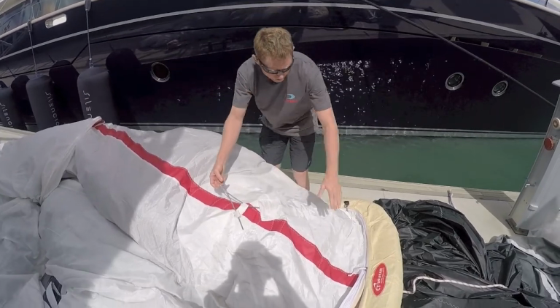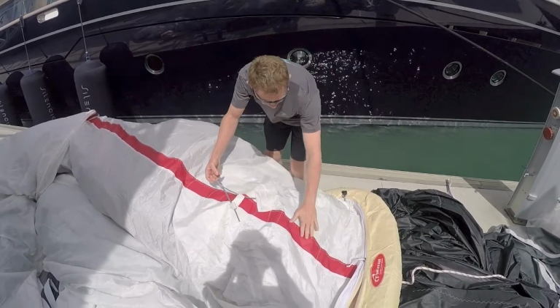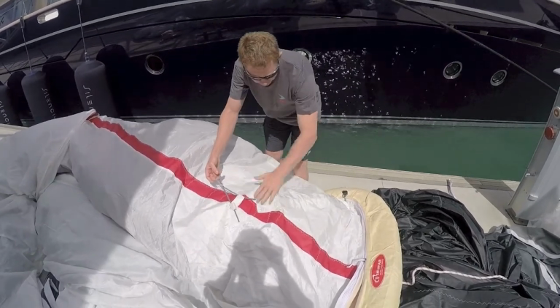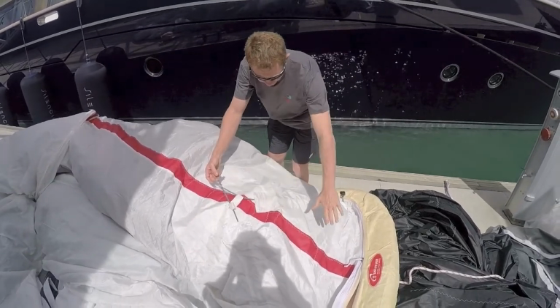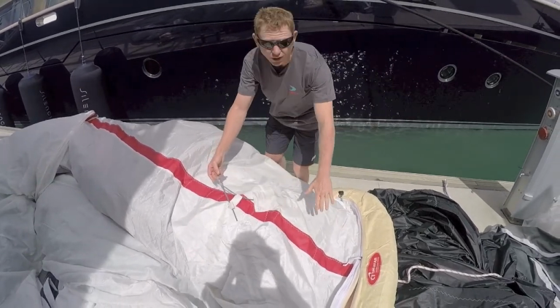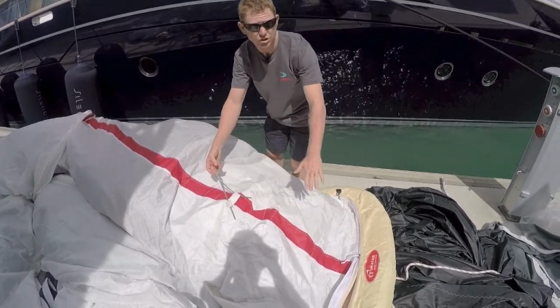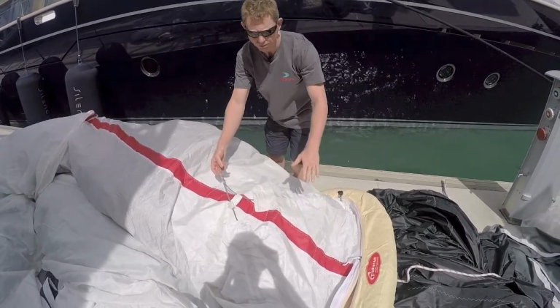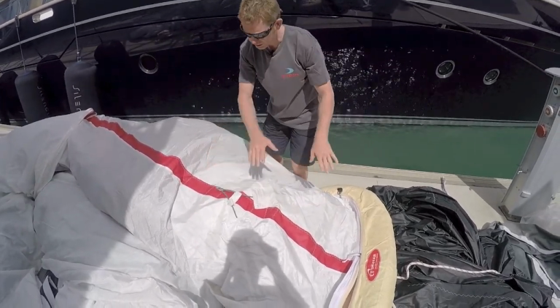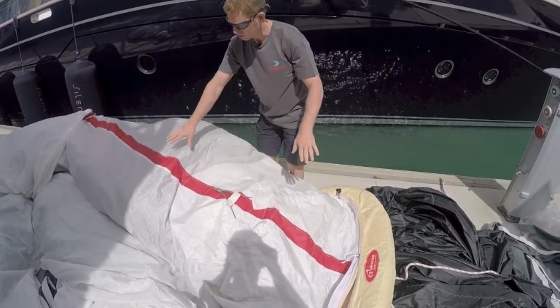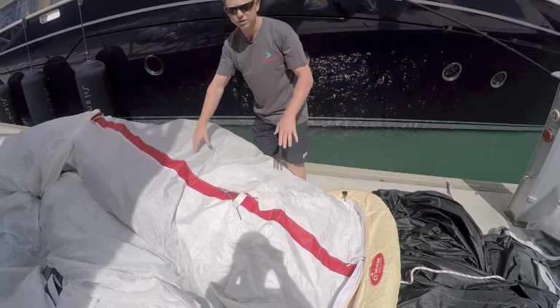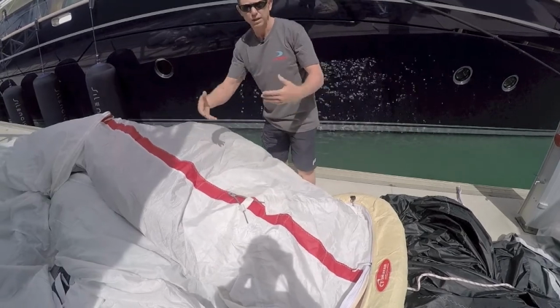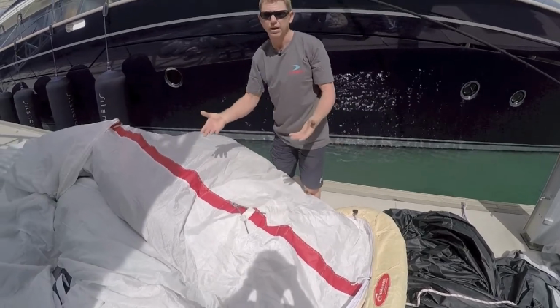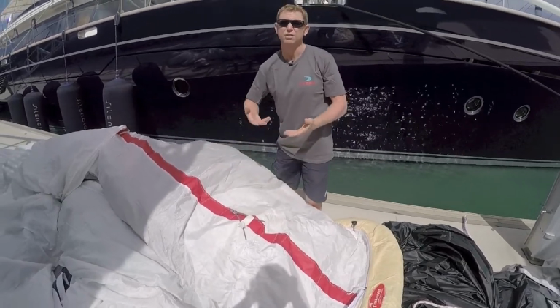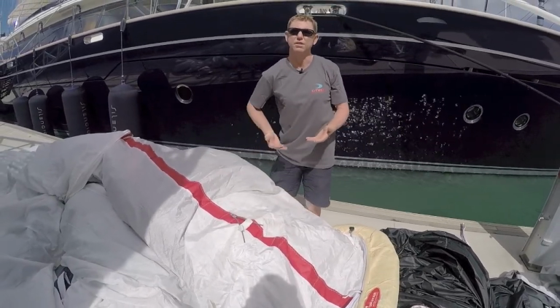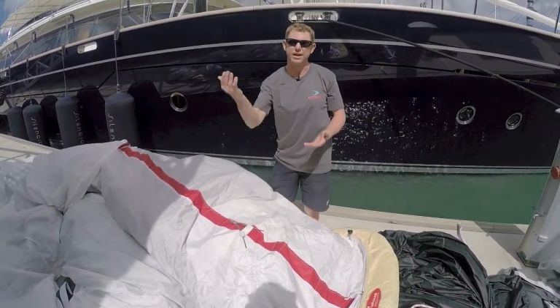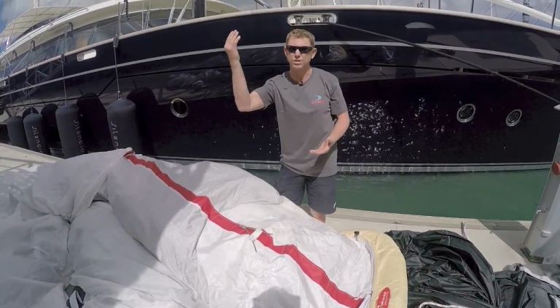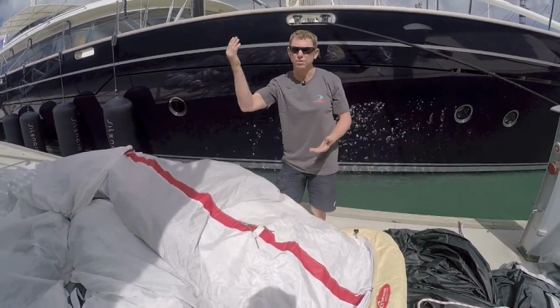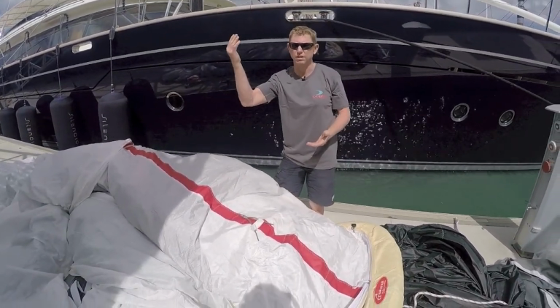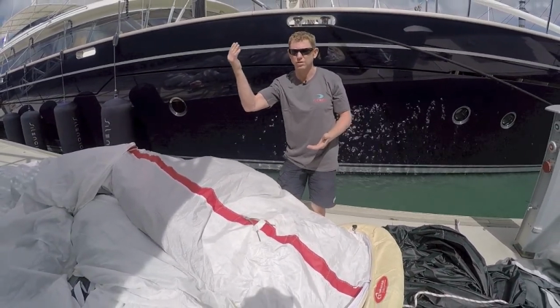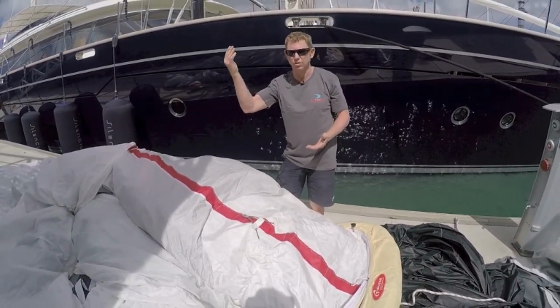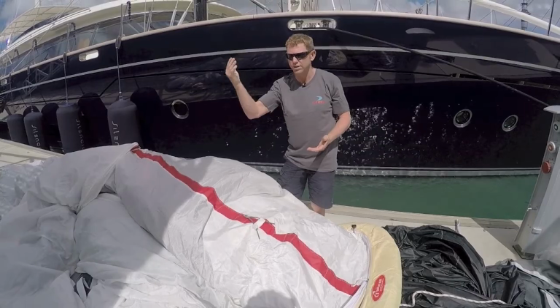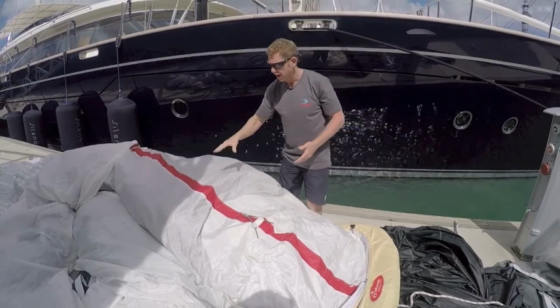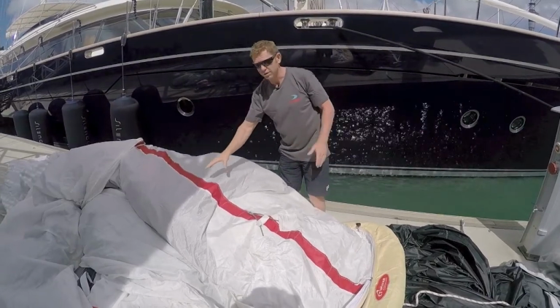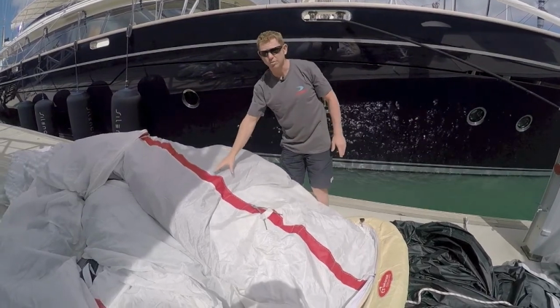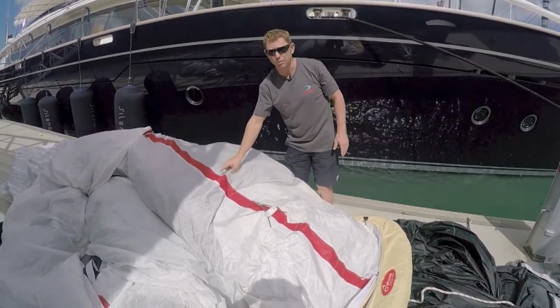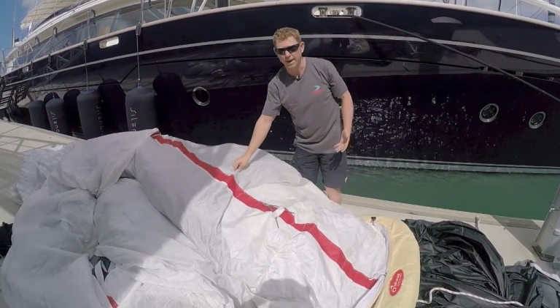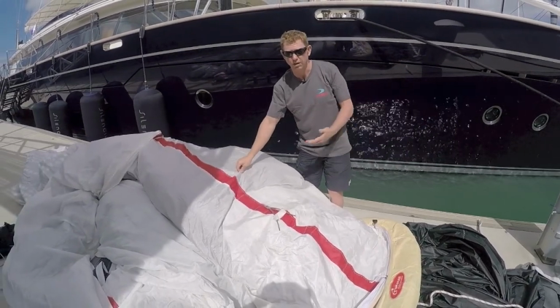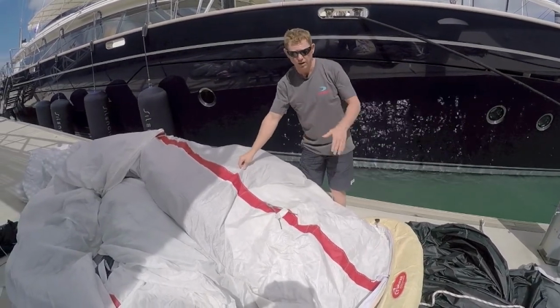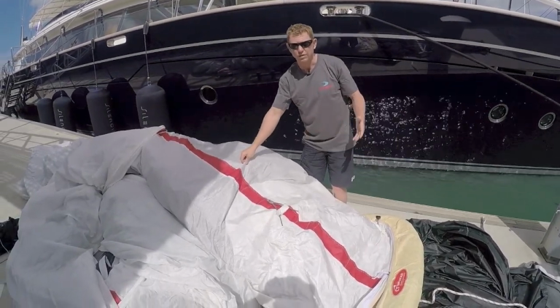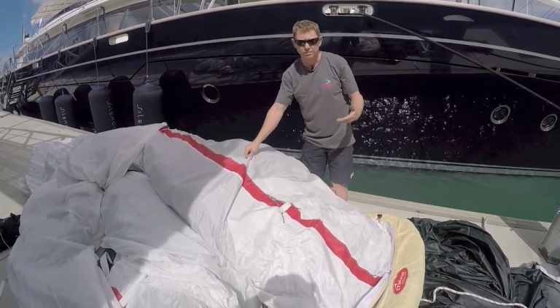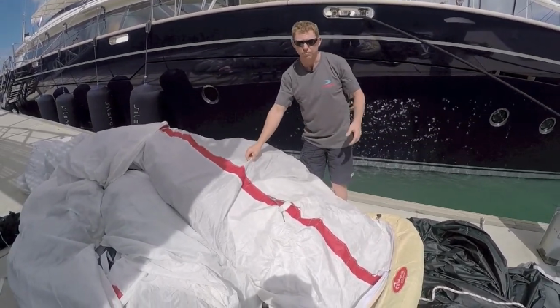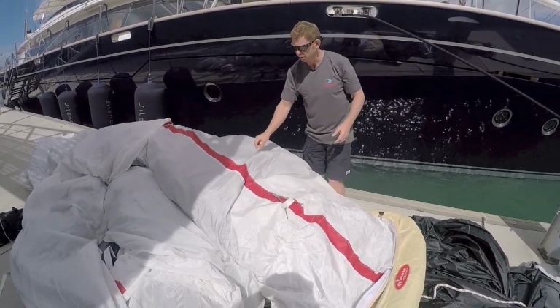You can see here the red sightline stripe. This is used for the people on the bow to sight any twists that go into the sock on the hoist. It's also extremely useful for when packing the kite on the deck, especially in a race situation.